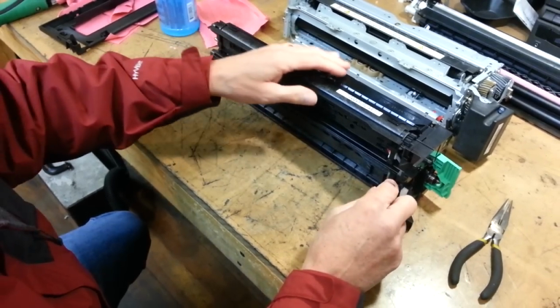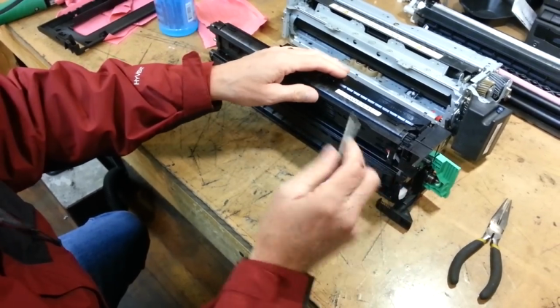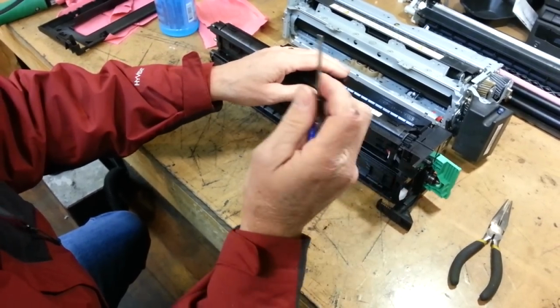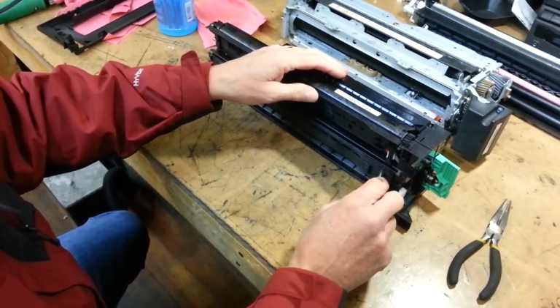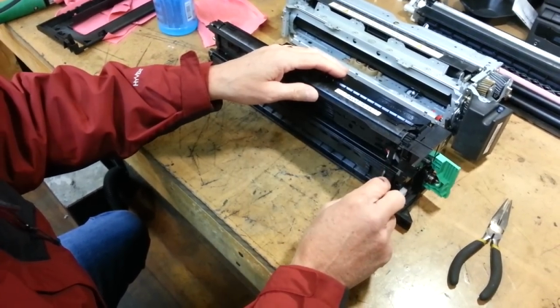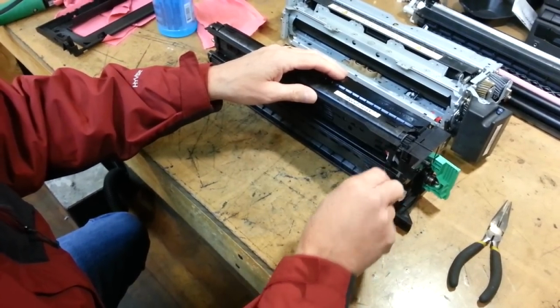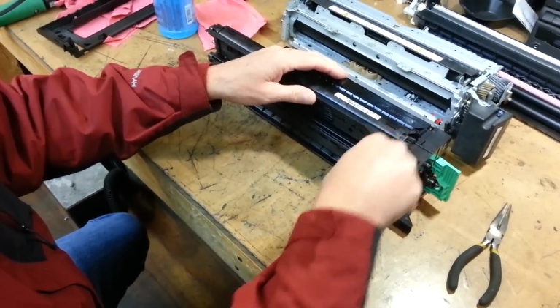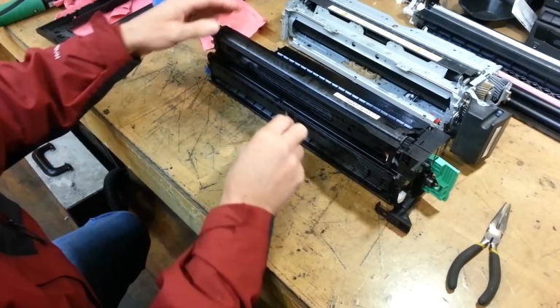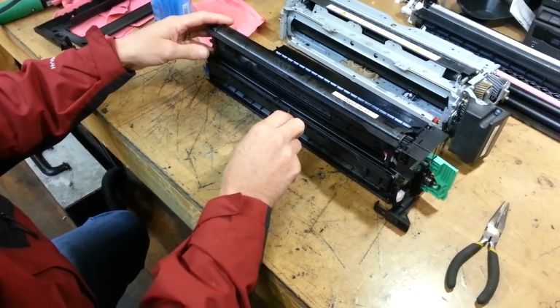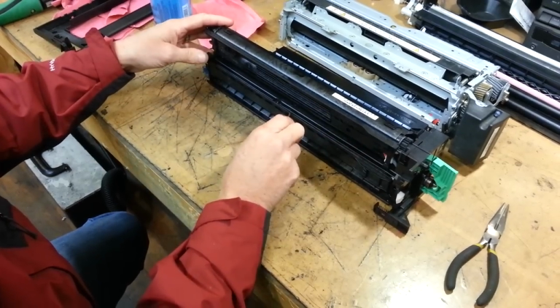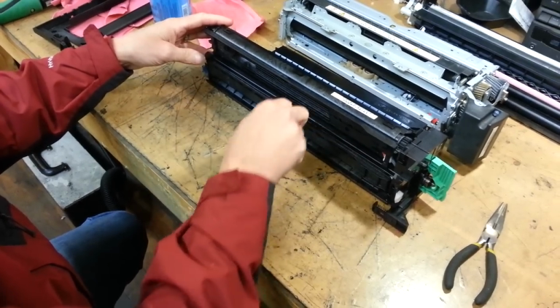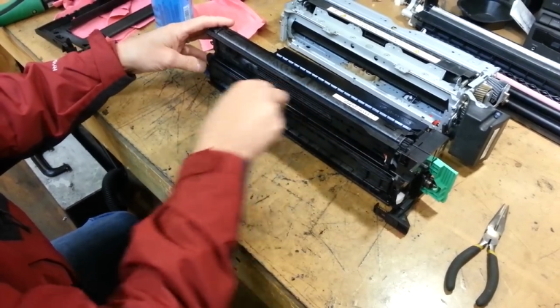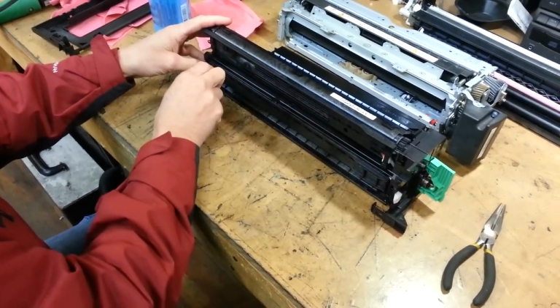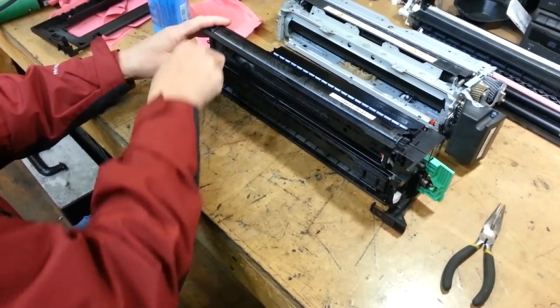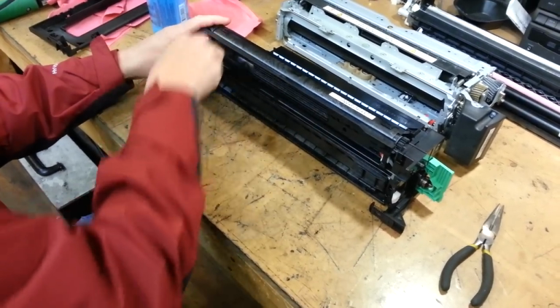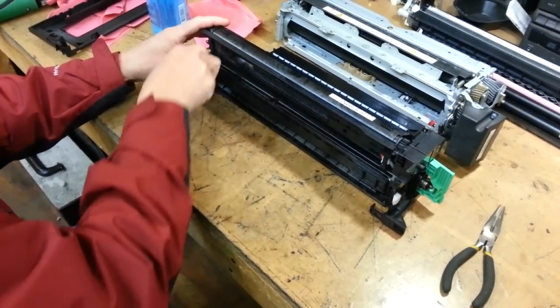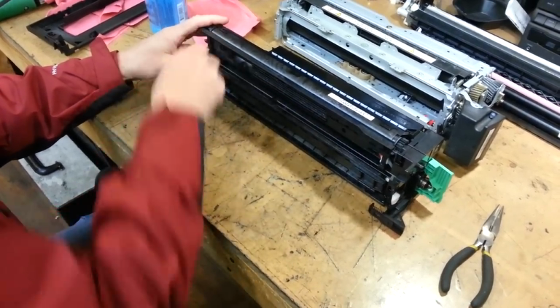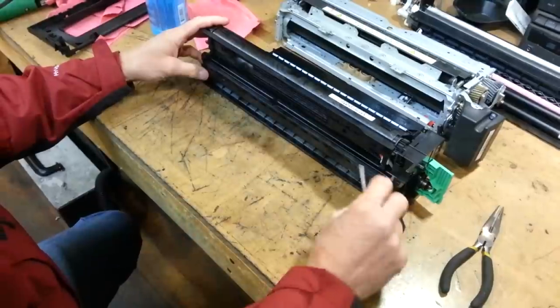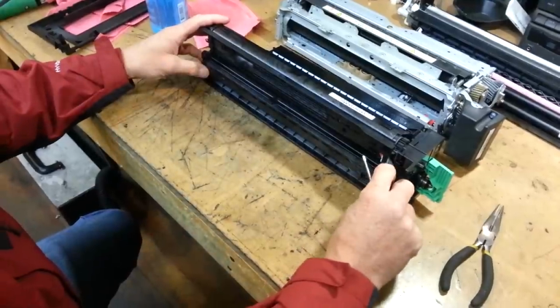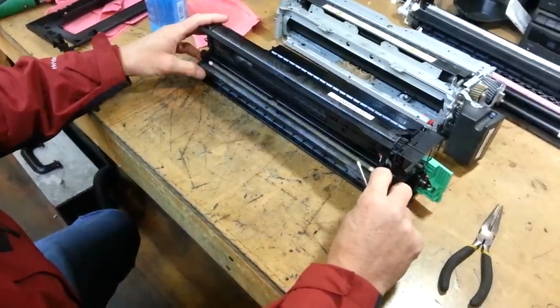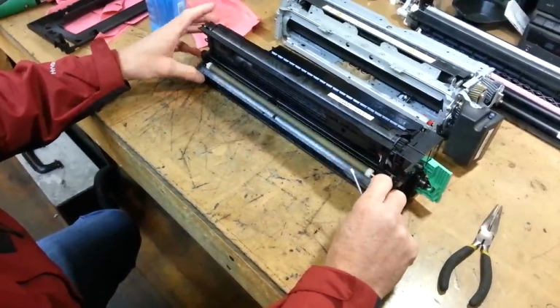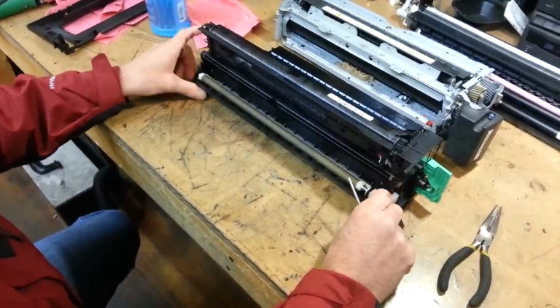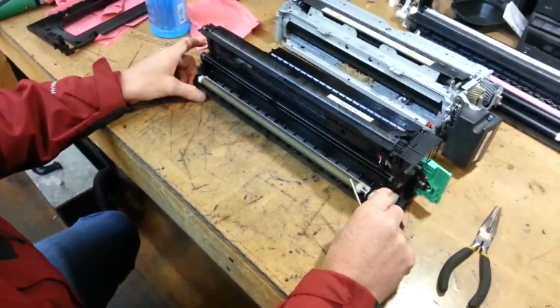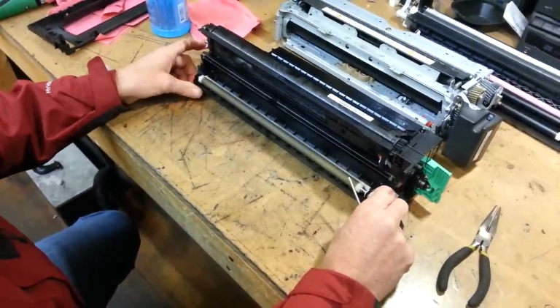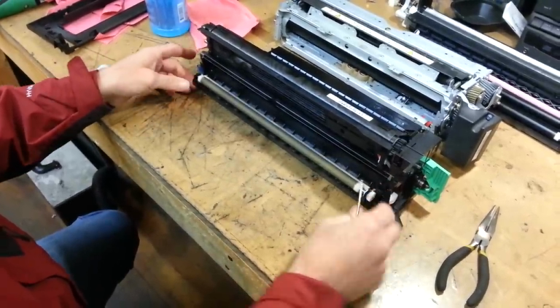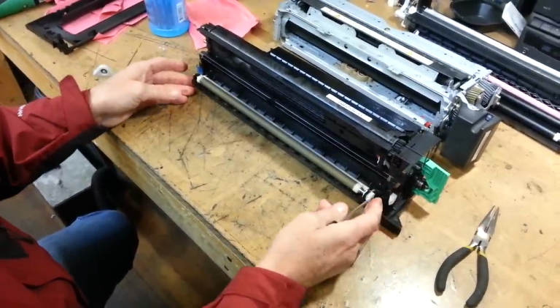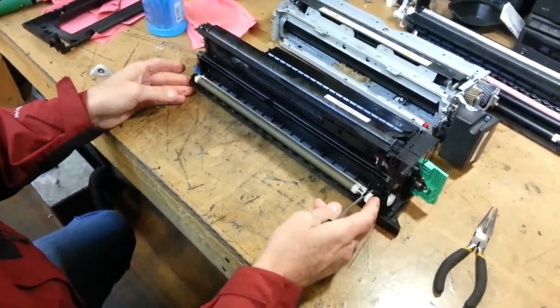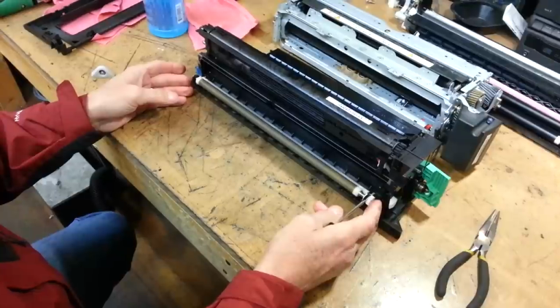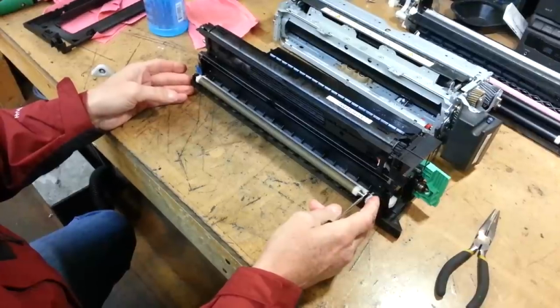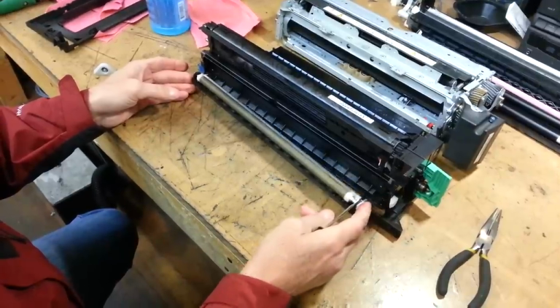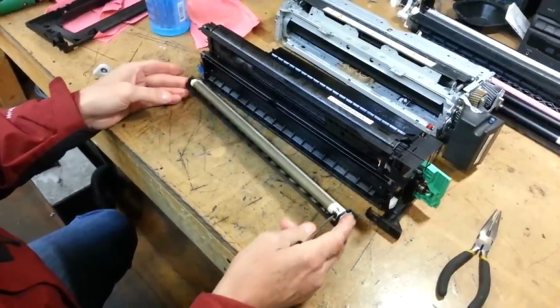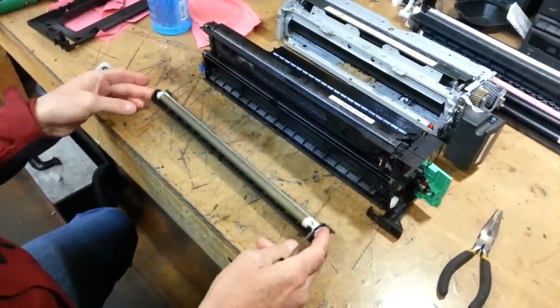With a flat screwdriver, you'll reach in here and just pry on it just a little bit, right up underneath here — just like so. Then this section will just roll down, and once it rolls down you can just slide it straight out.